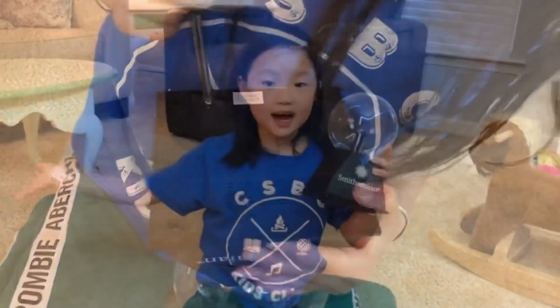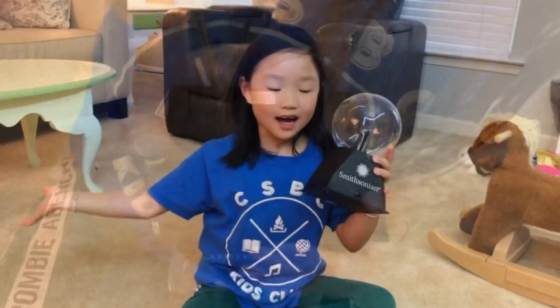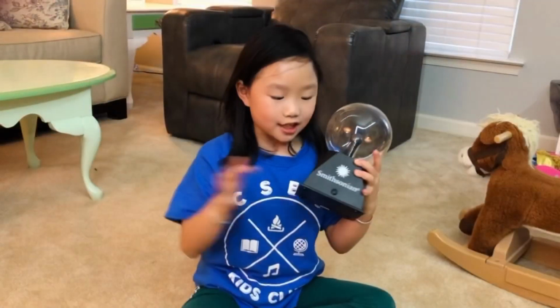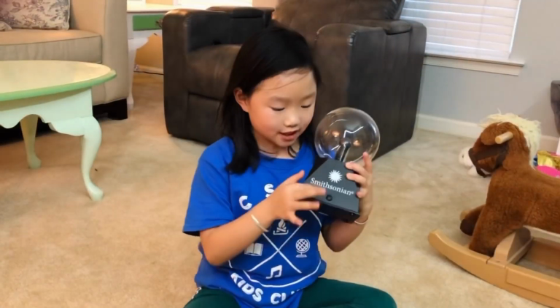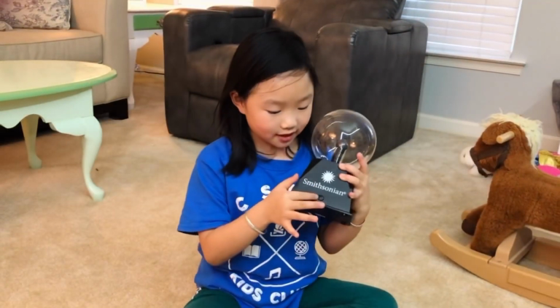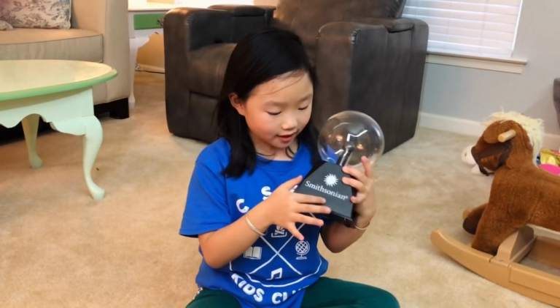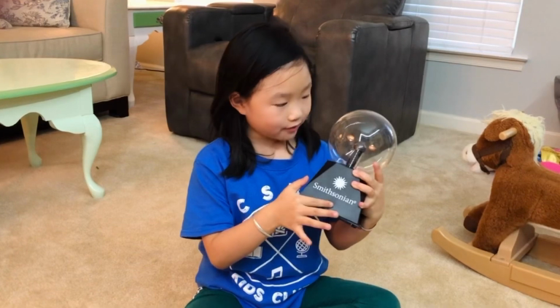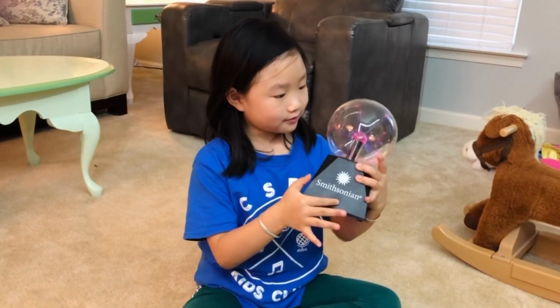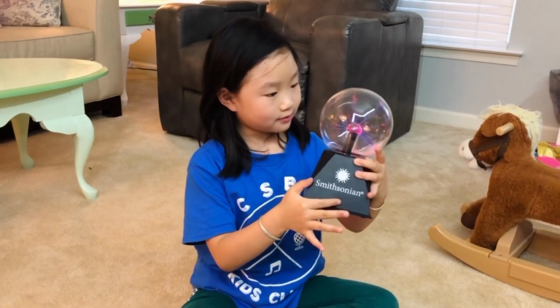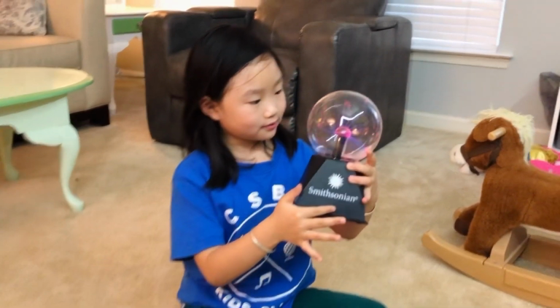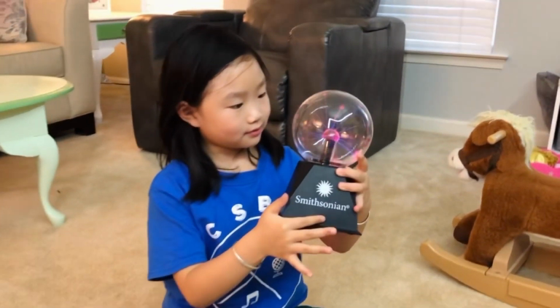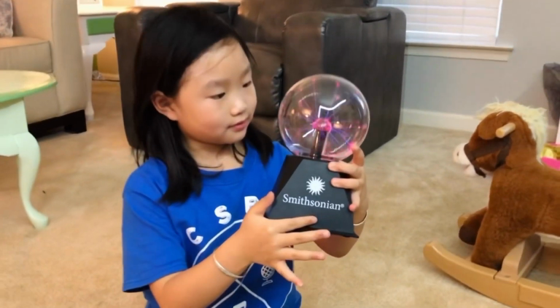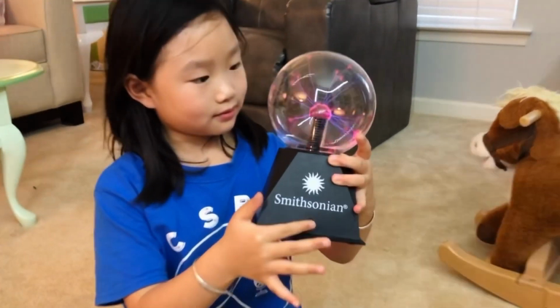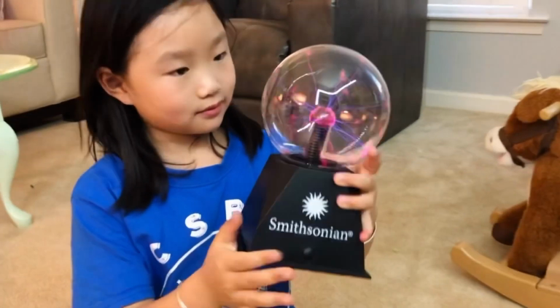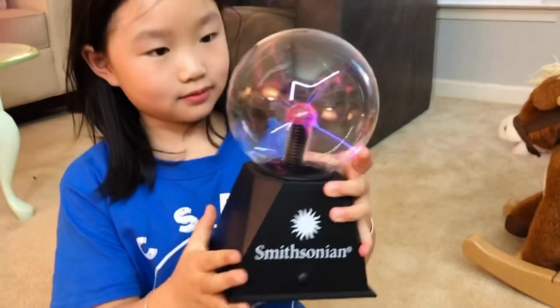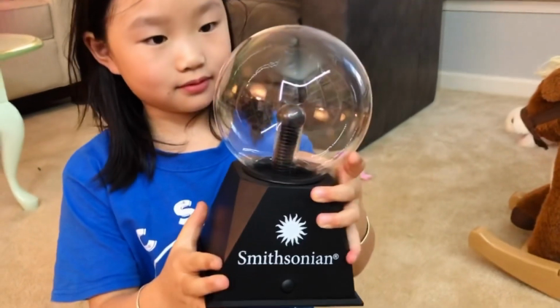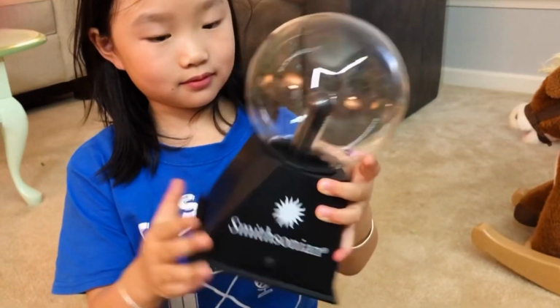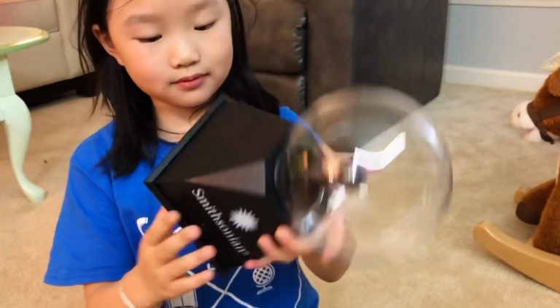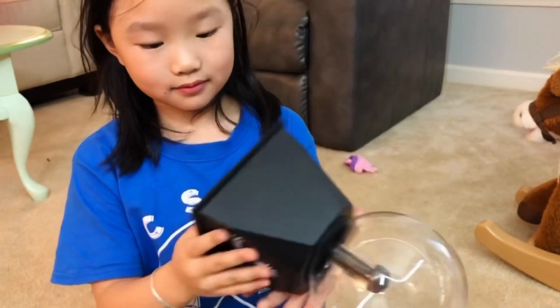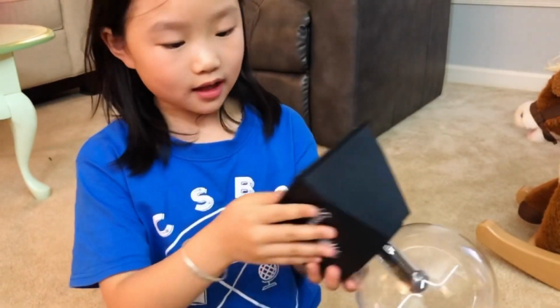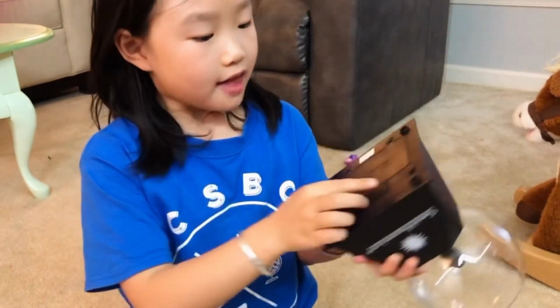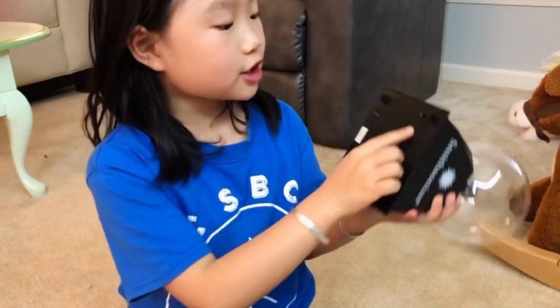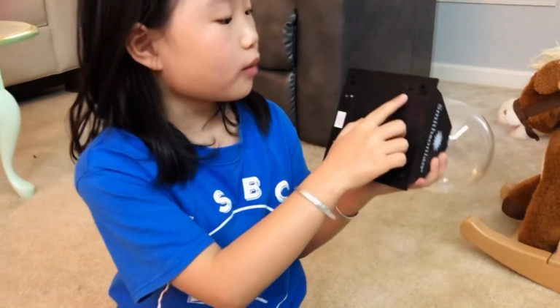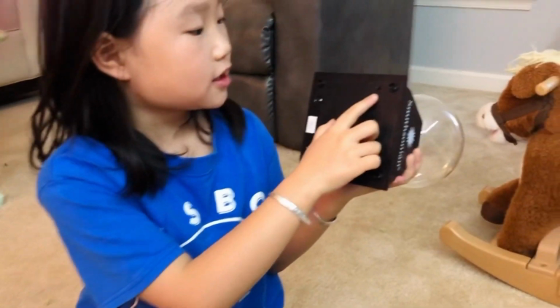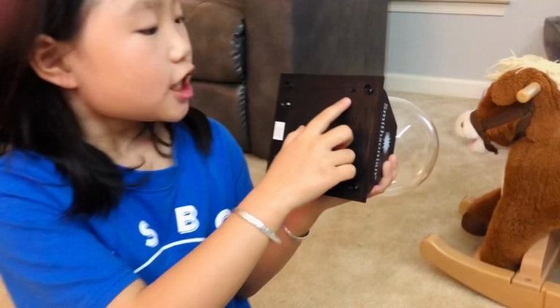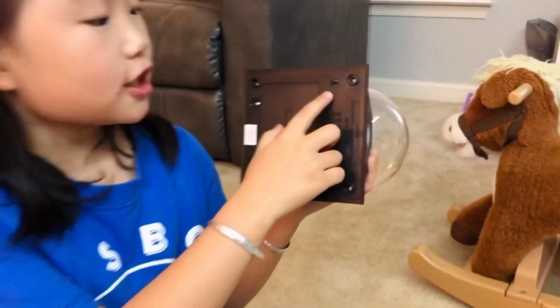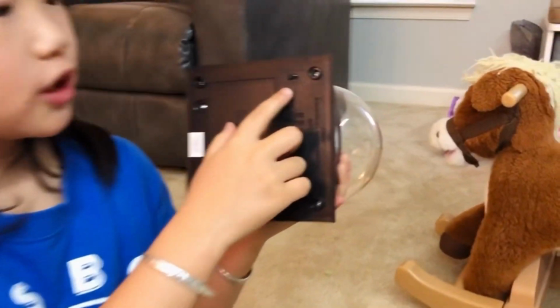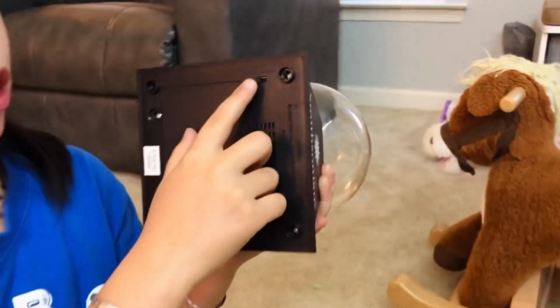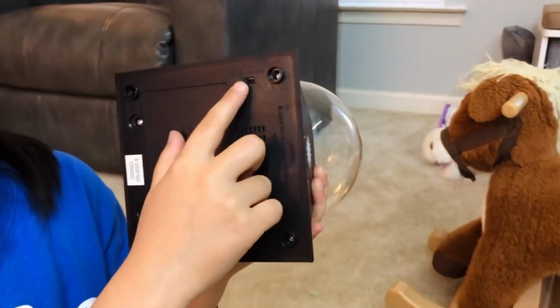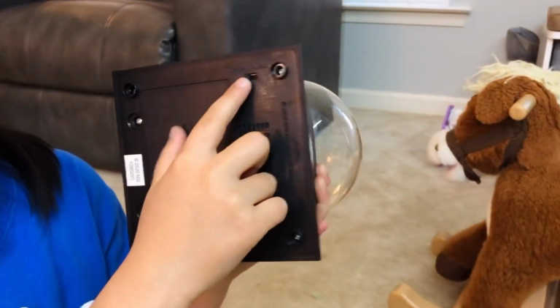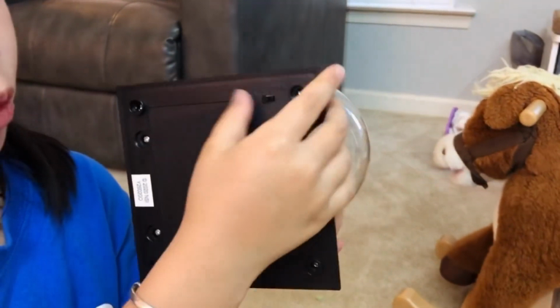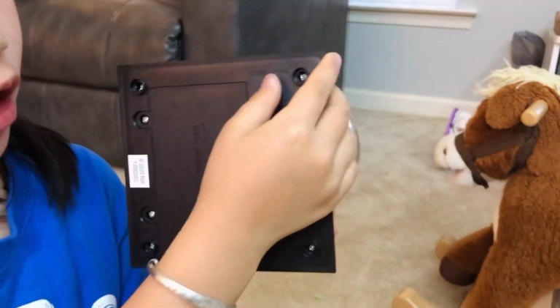You can turn it on now. There's a switch — you can switch it to normal or auto.